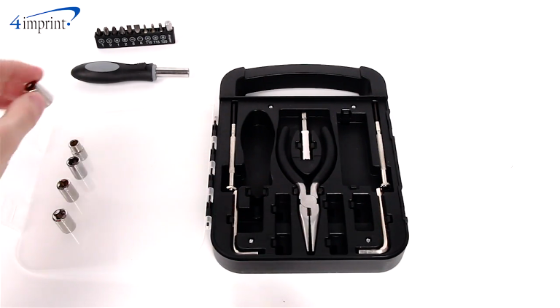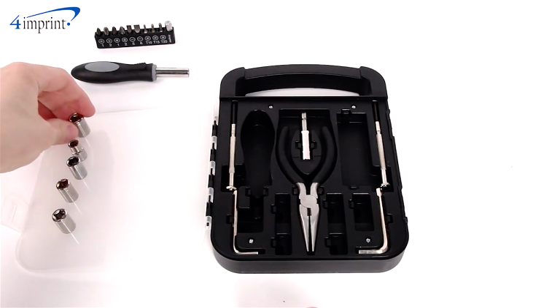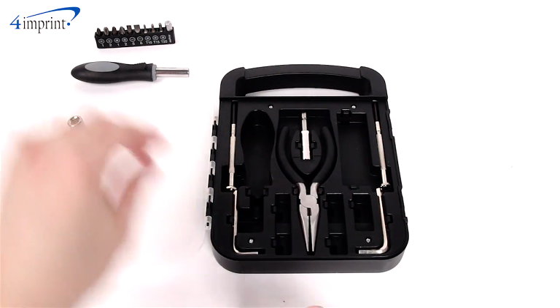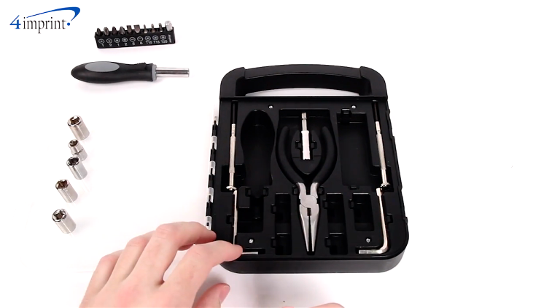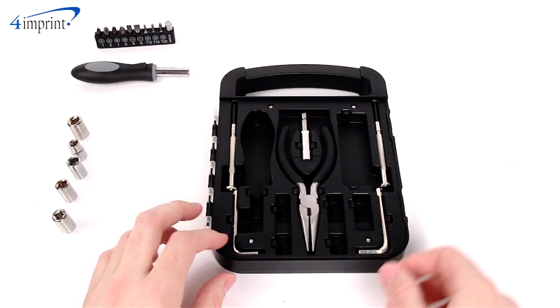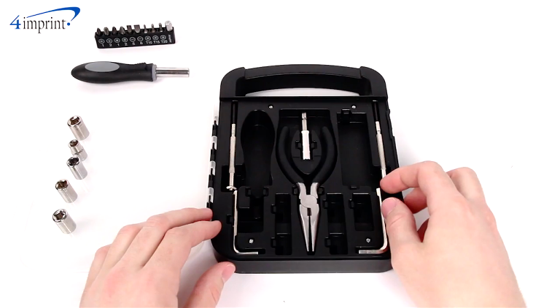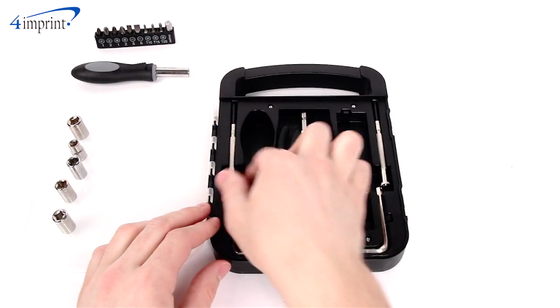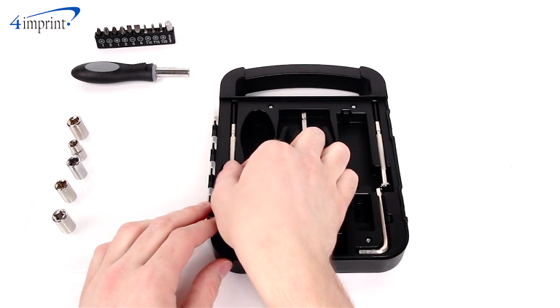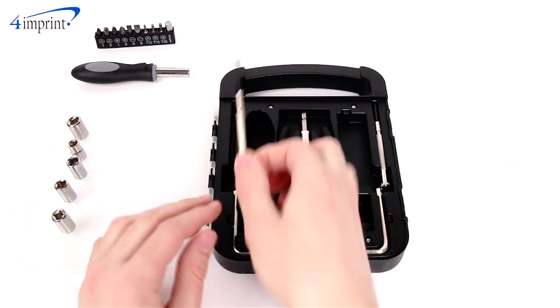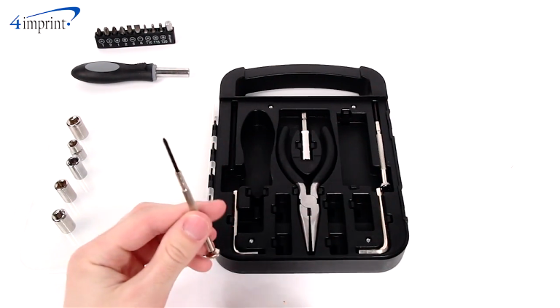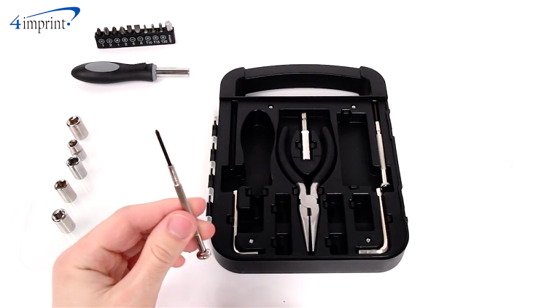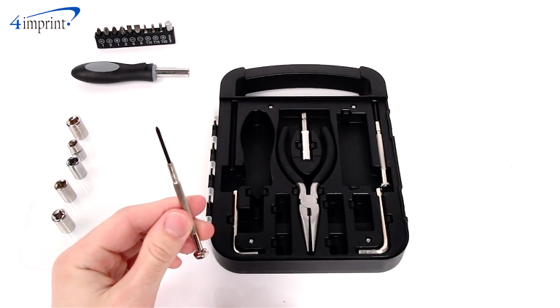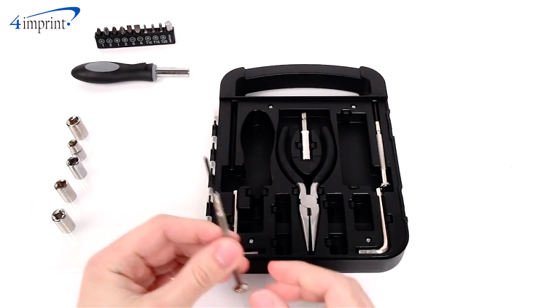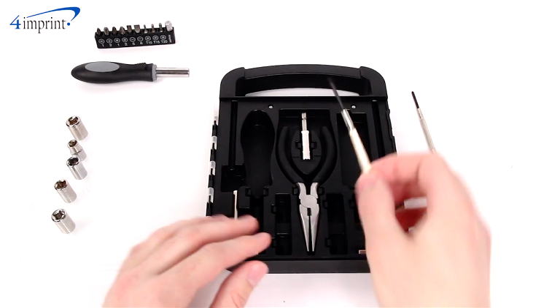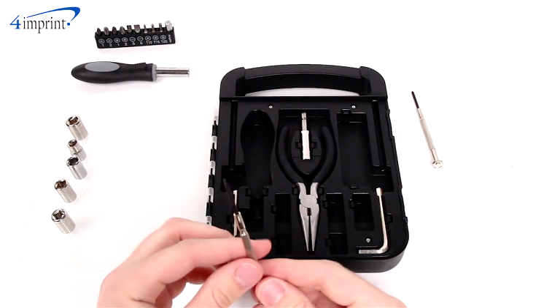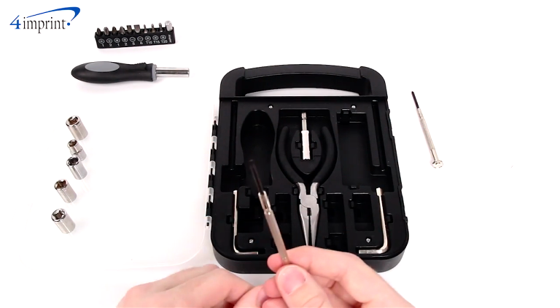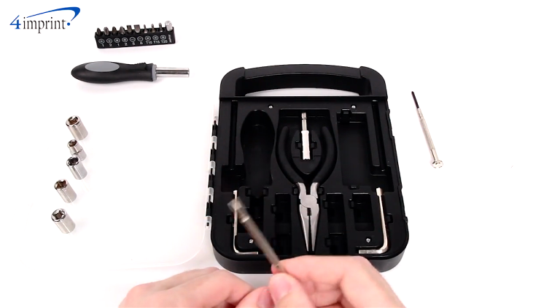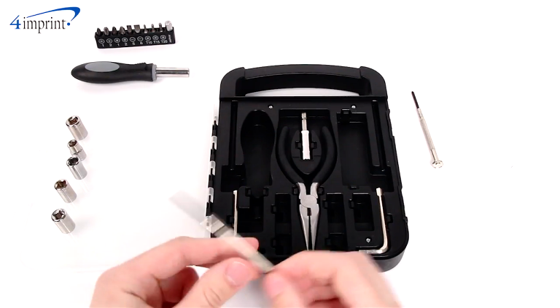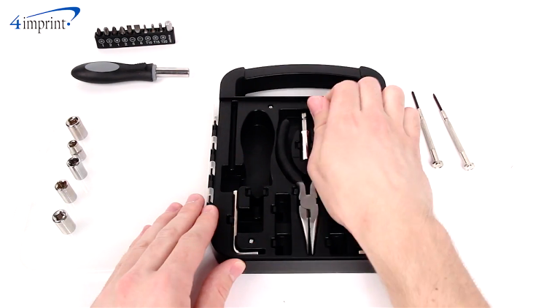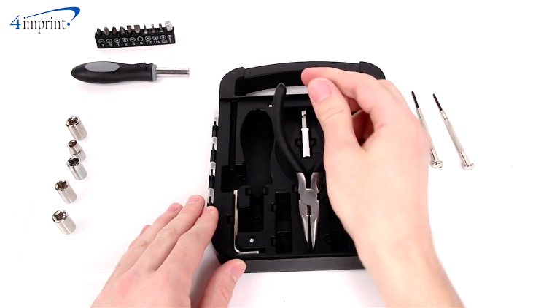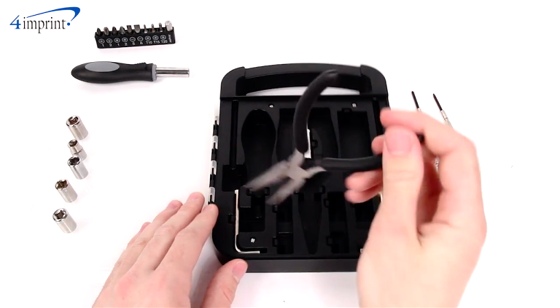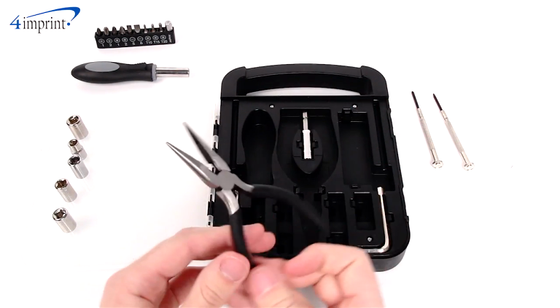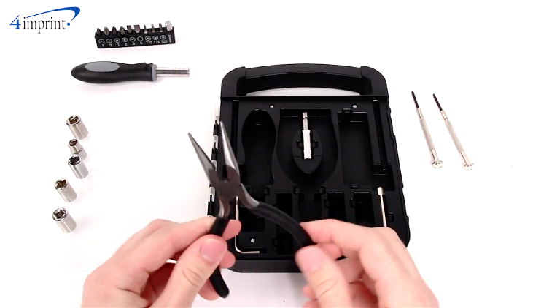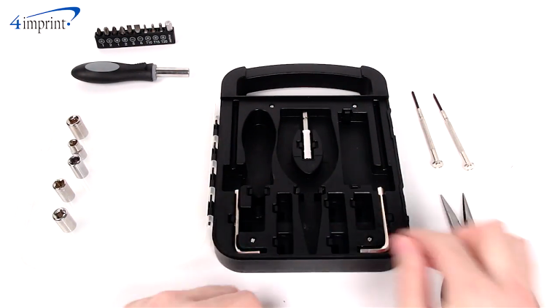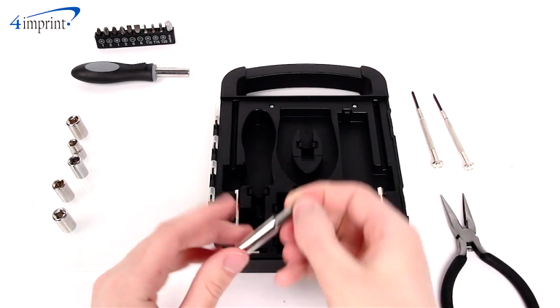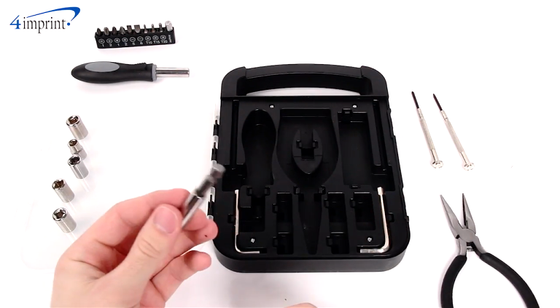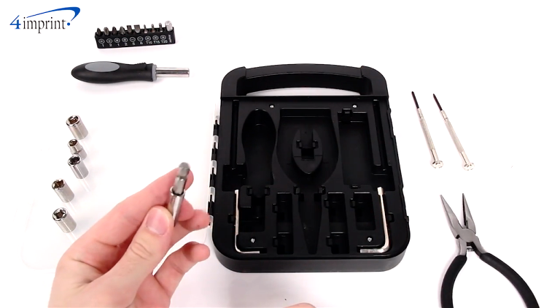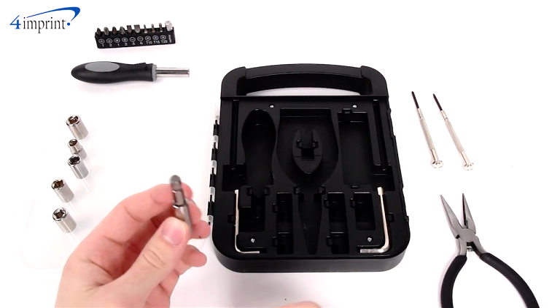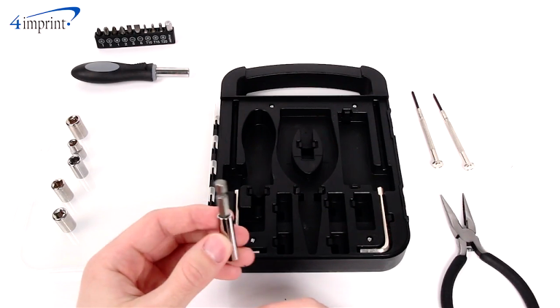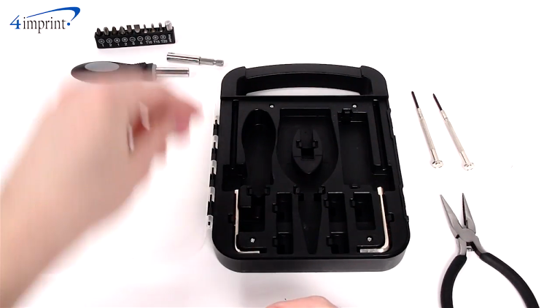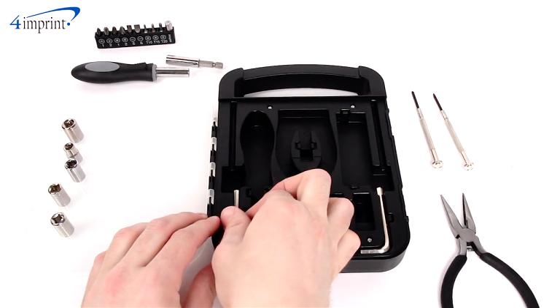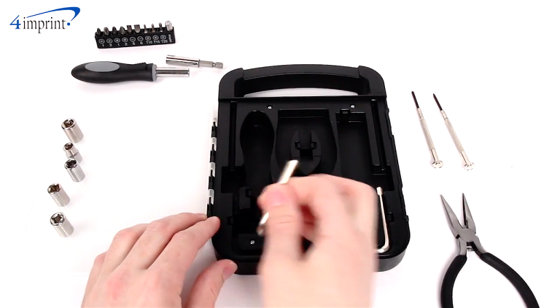It also includes some extra tools for smaller and harder to reach jobs: 1 mini Phillips and mini flathead screwdriver, a pair of needle nose pliers, 1 bit adapter and extension, and 2 Allen wrenches.